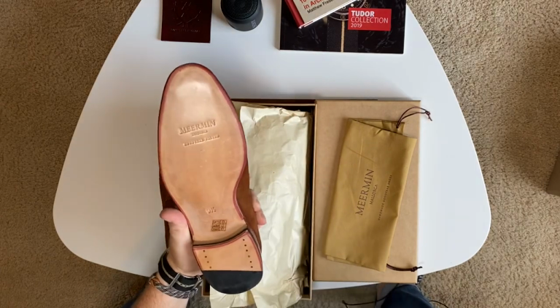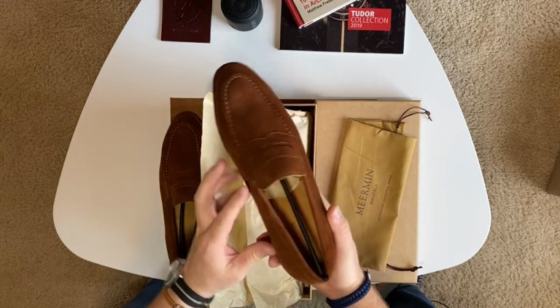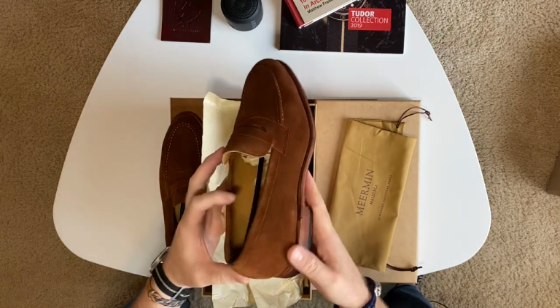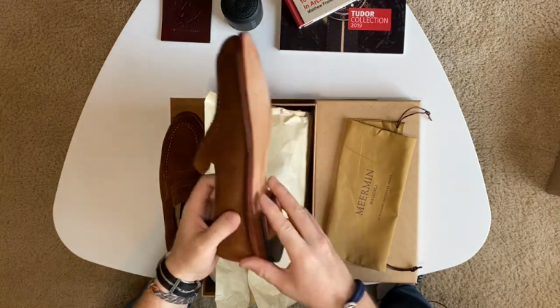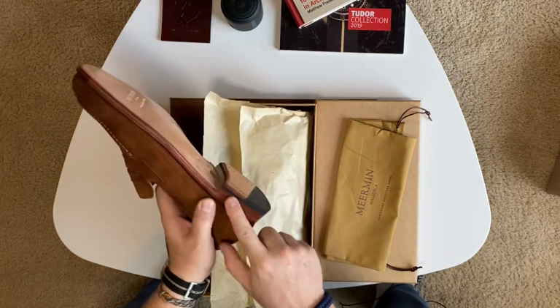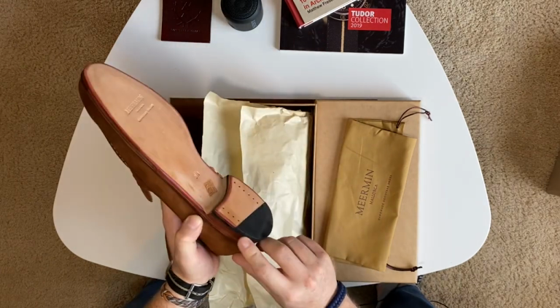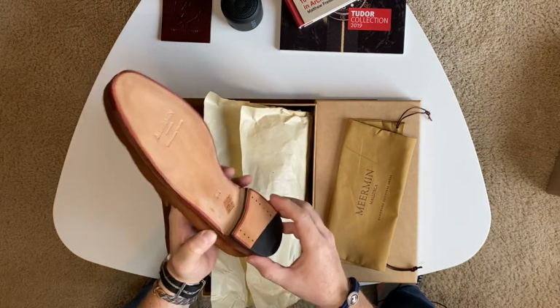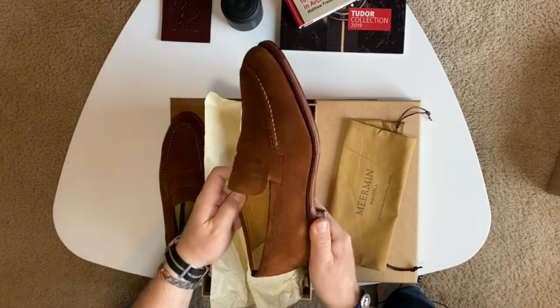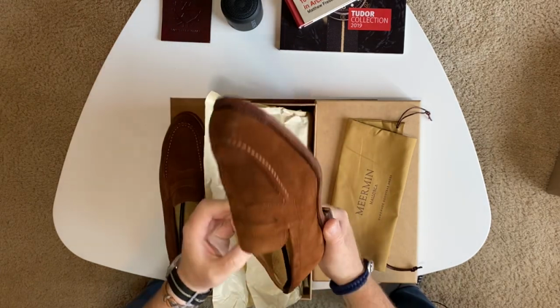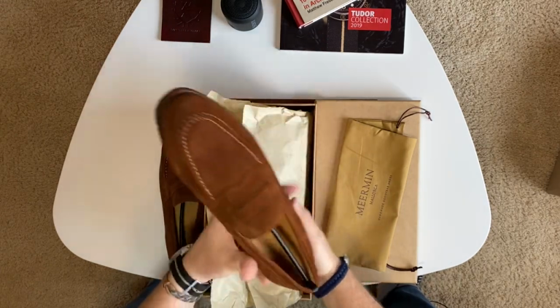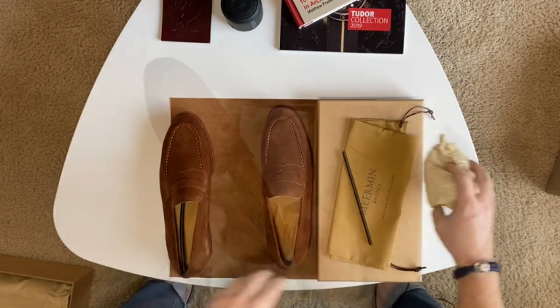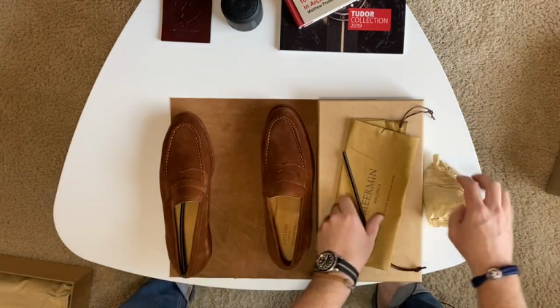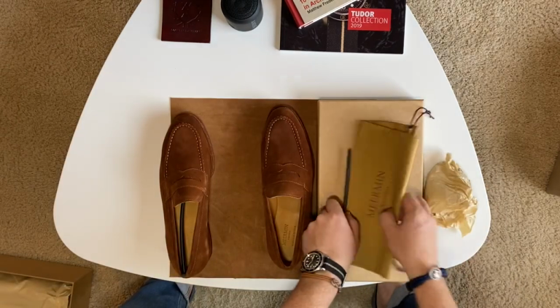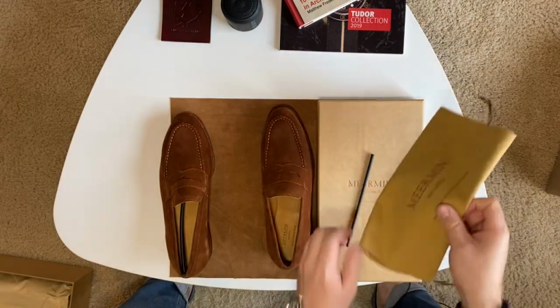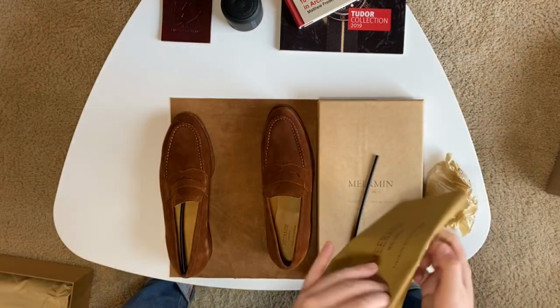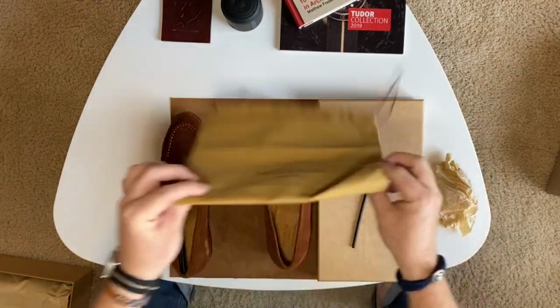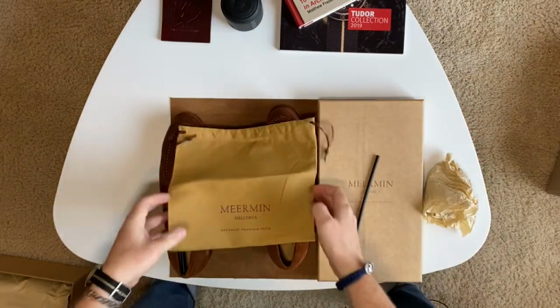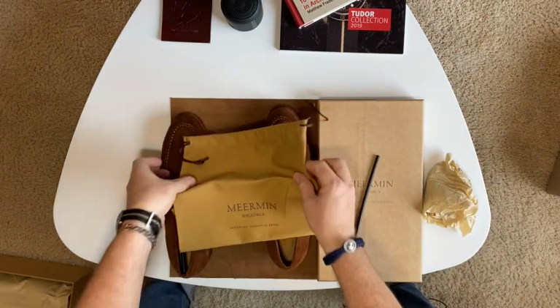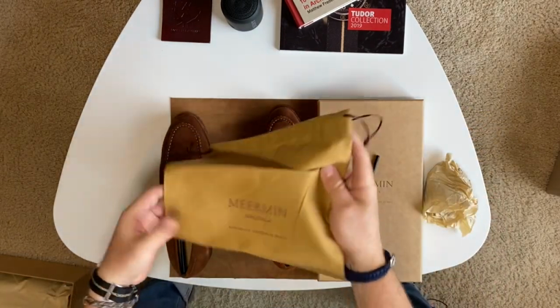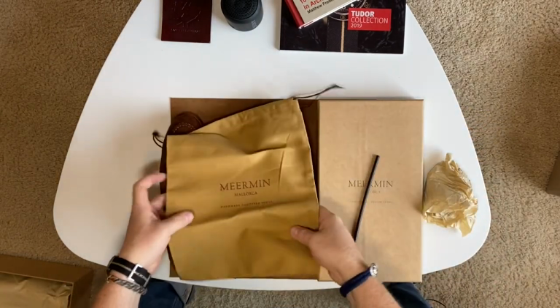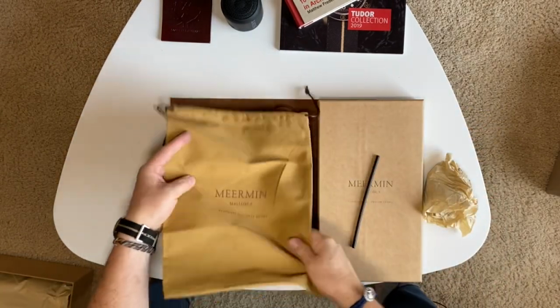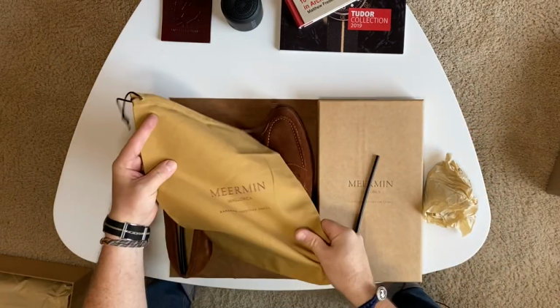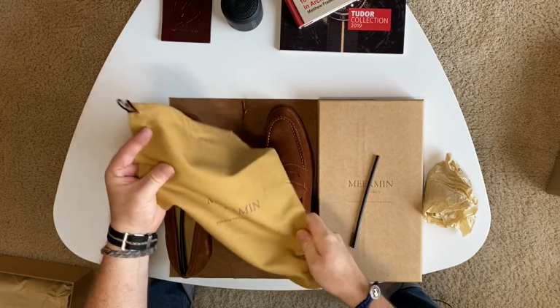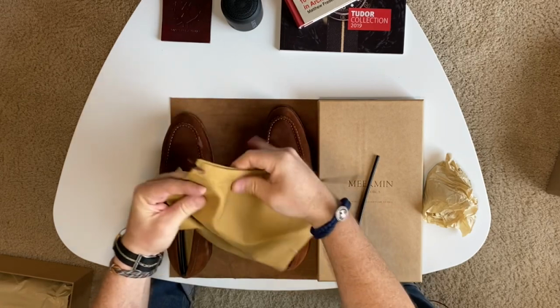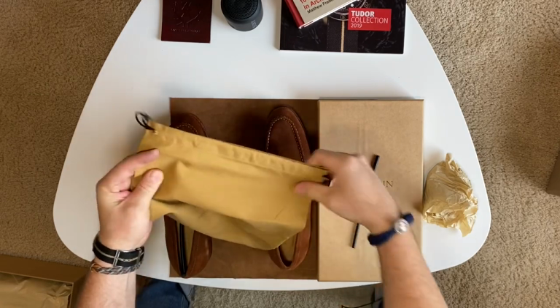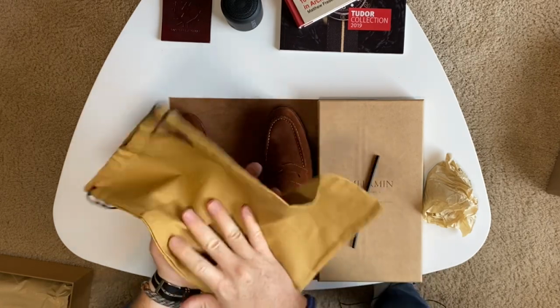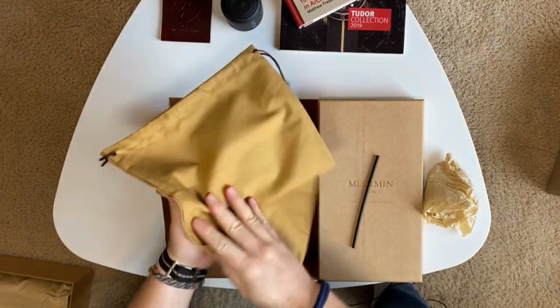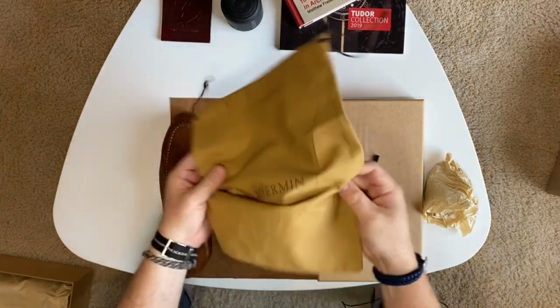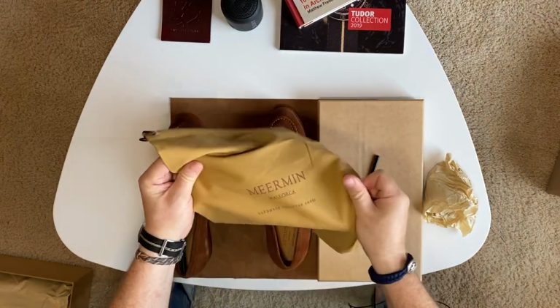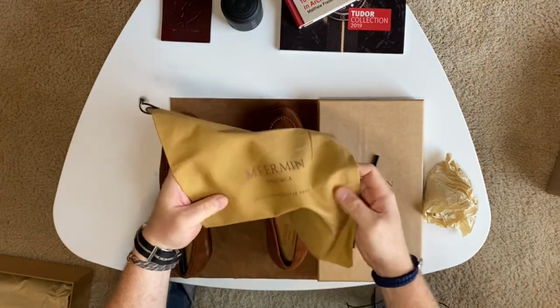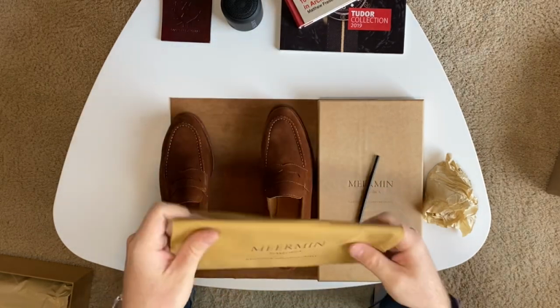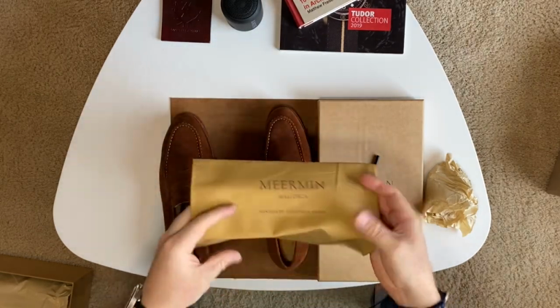These also feature a stacked leather sole and full leather lining. They of course also include a single shoe bag — the shoe bag is a sort of canvas material, not great, but it's not that important.